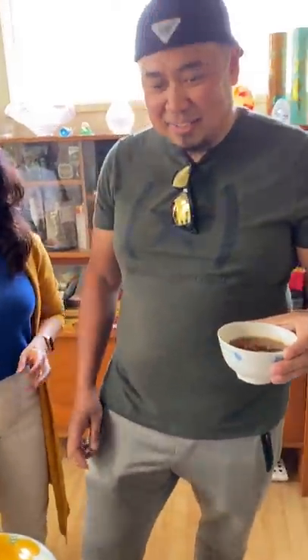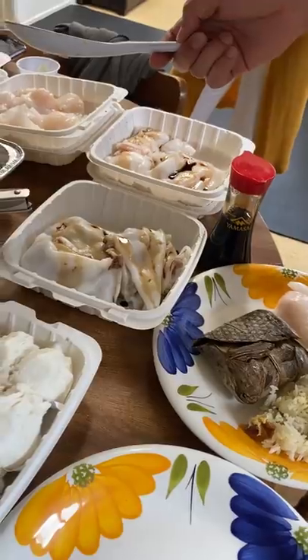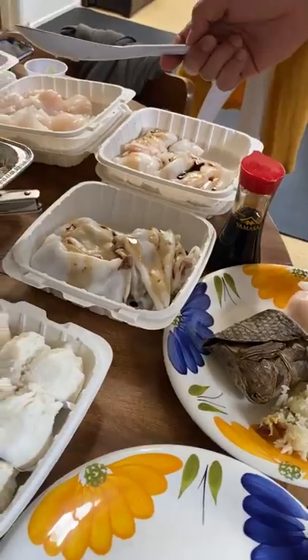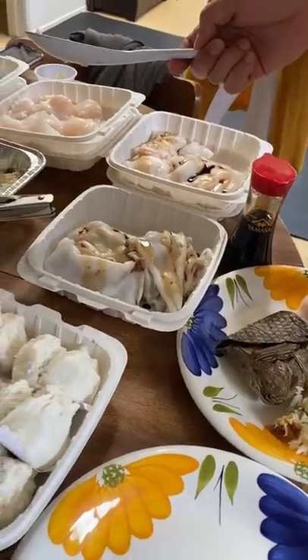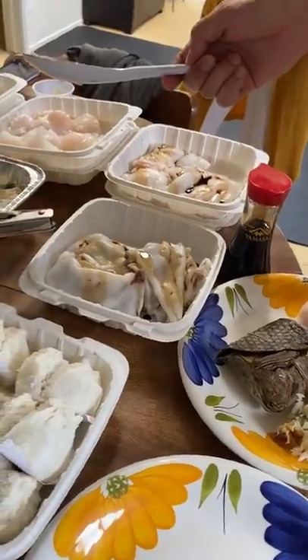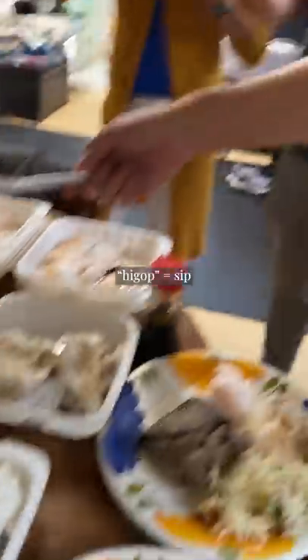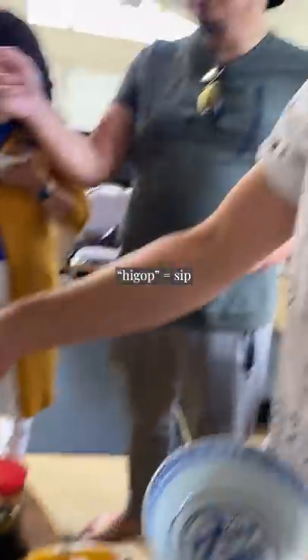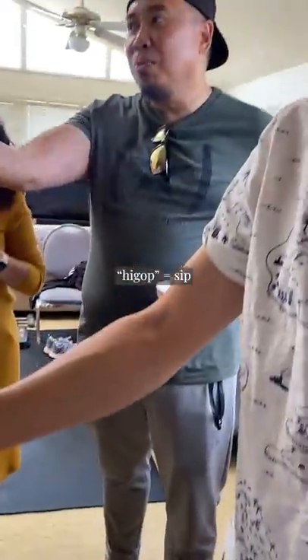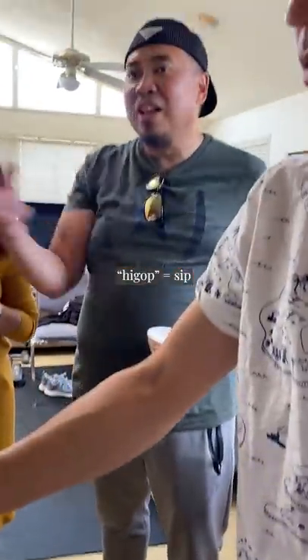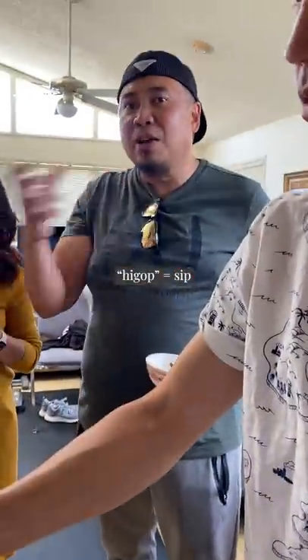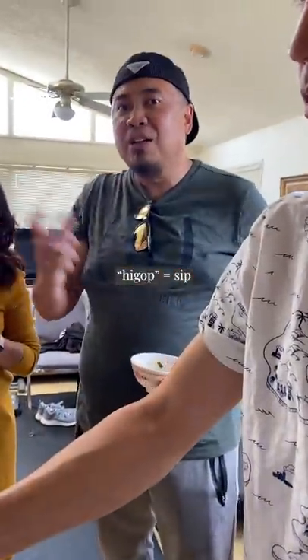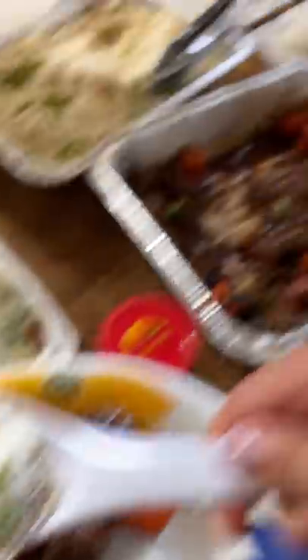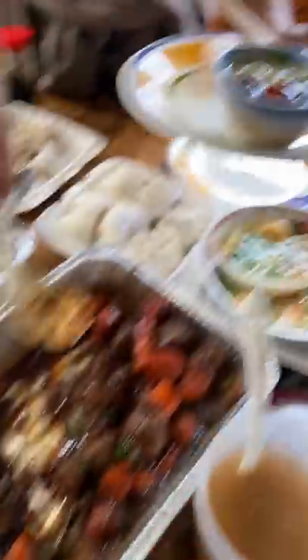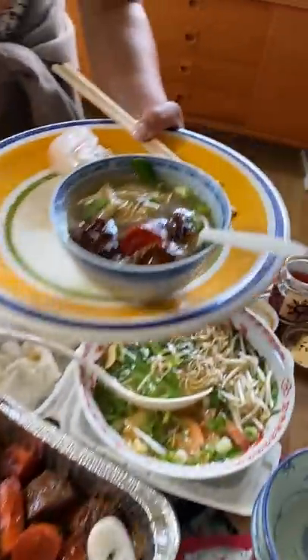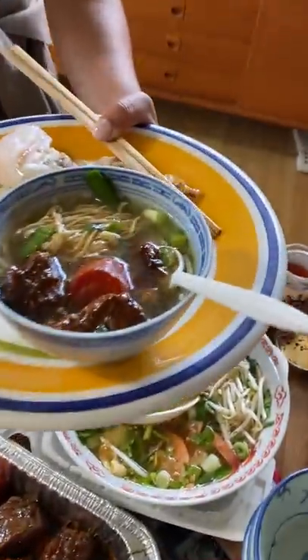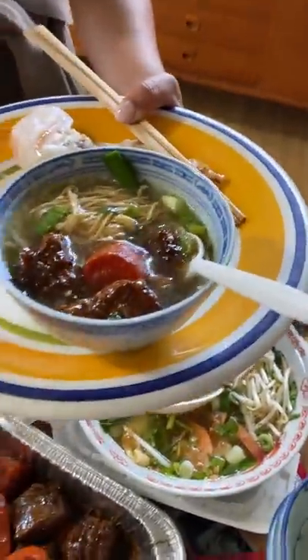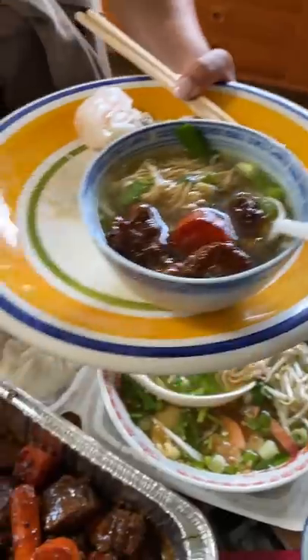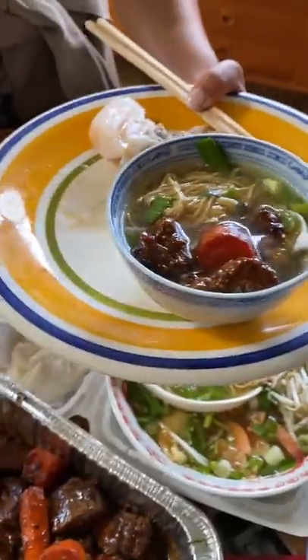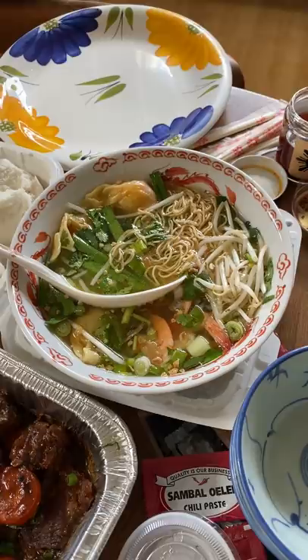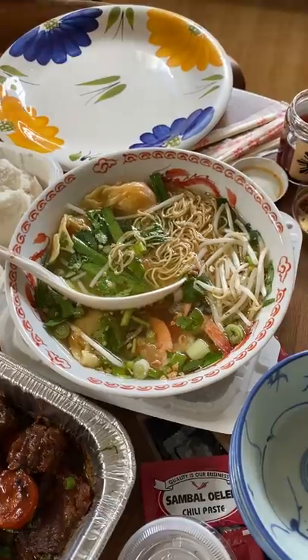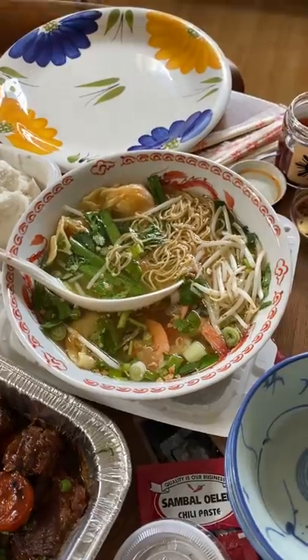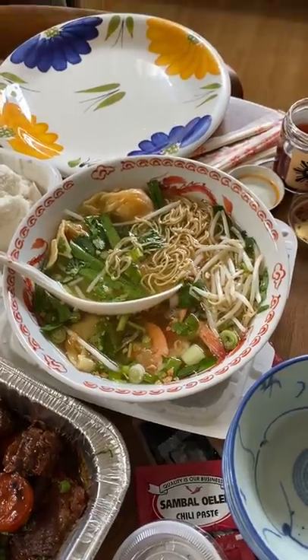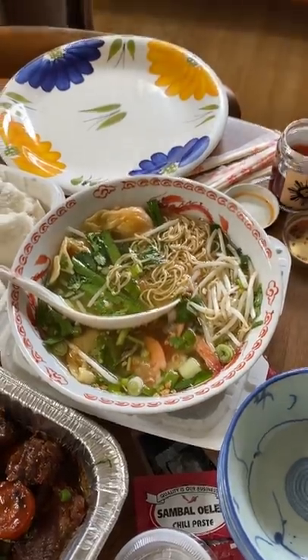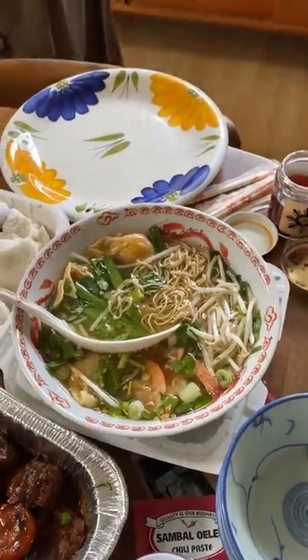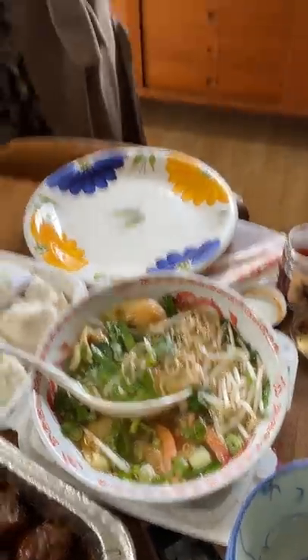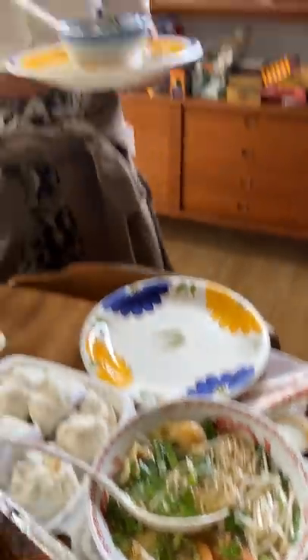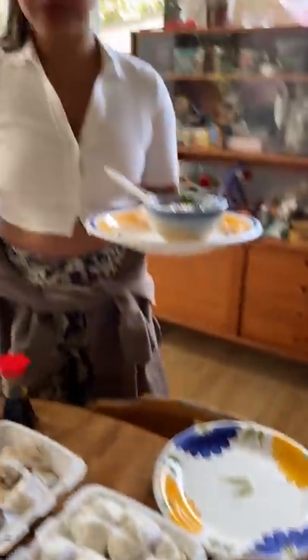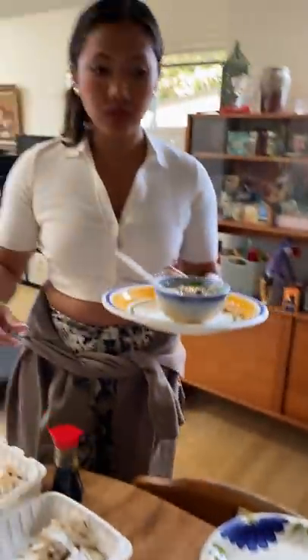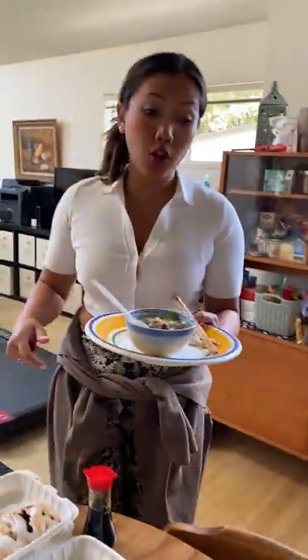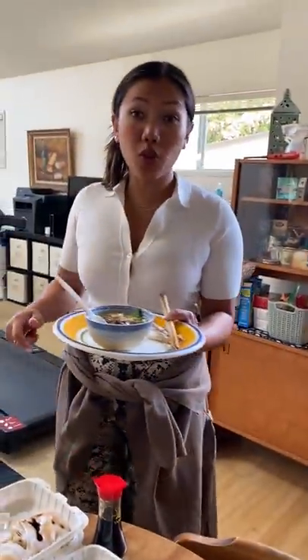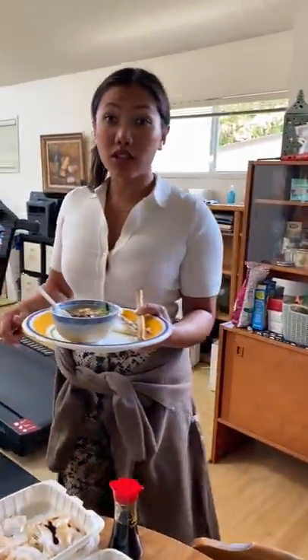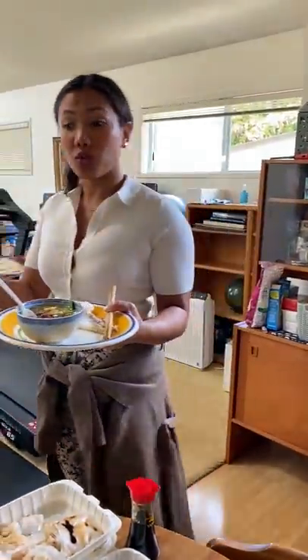In Manila, the soup, you just serve it separate. Where'd you get those noodles from? But that's not Filipino noodles, right? No, they're the wonton noodles.